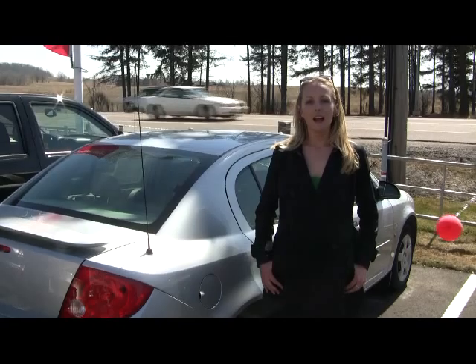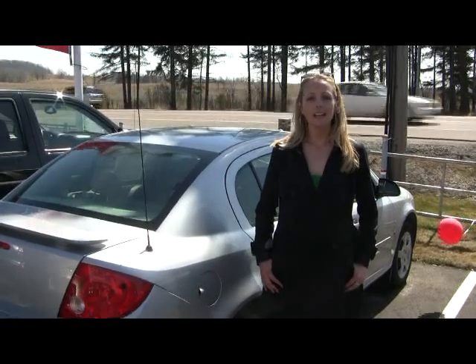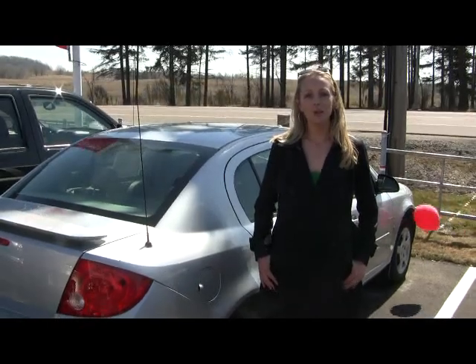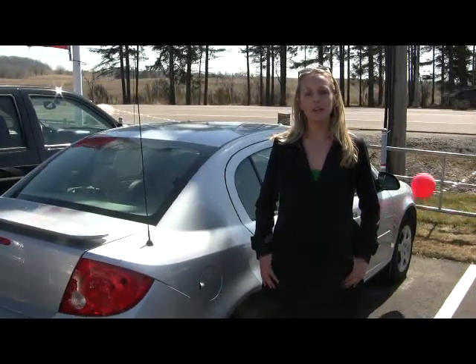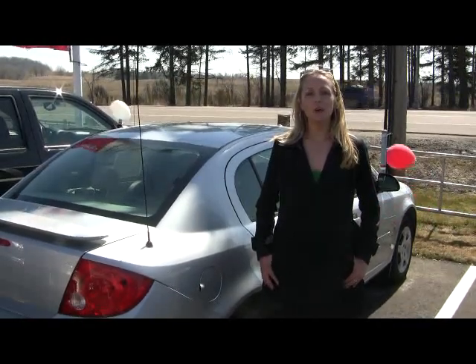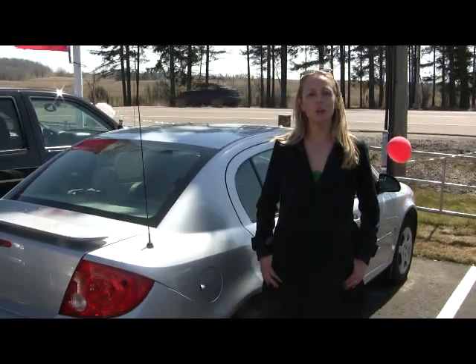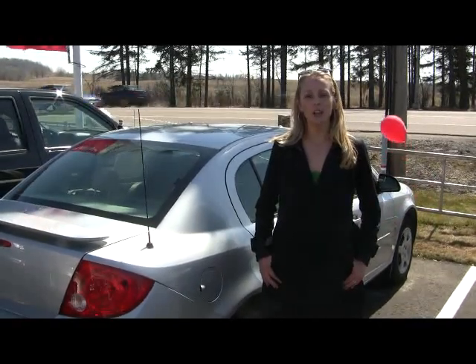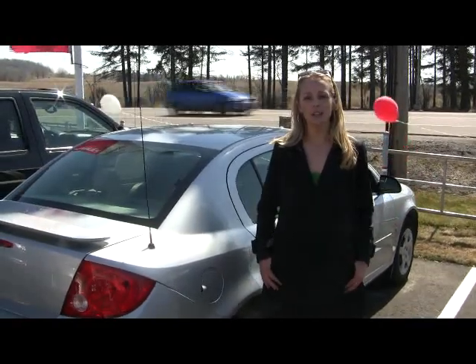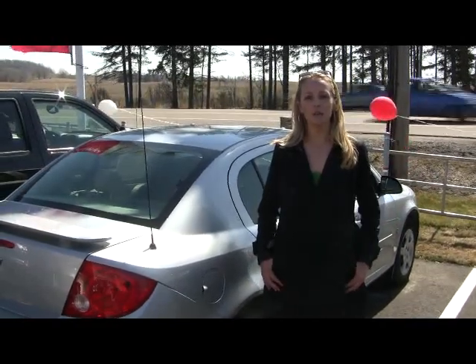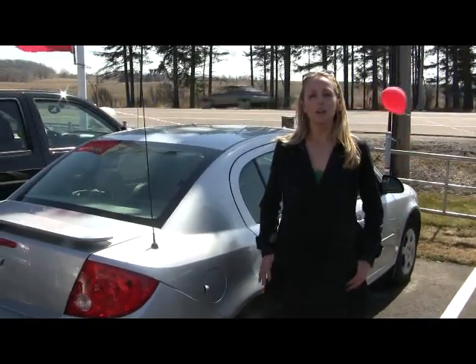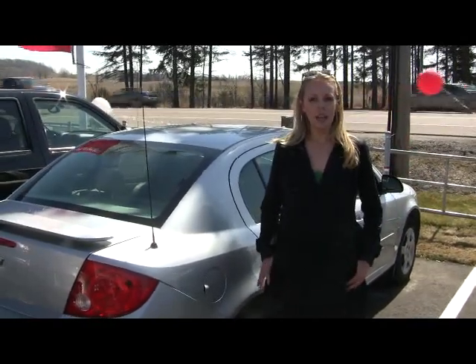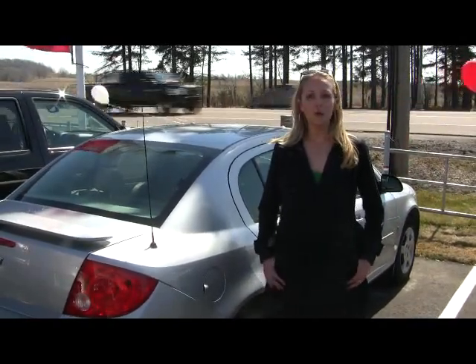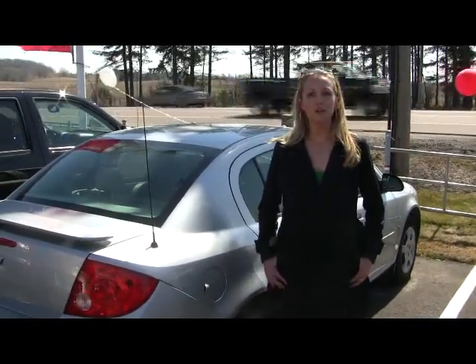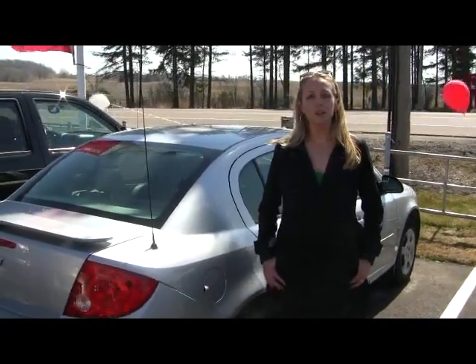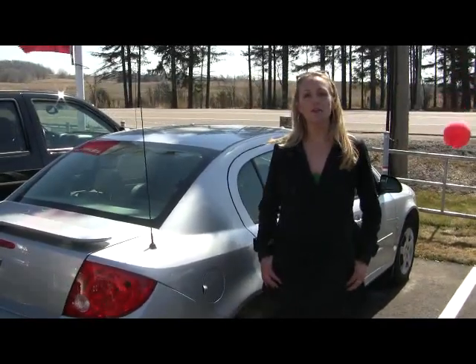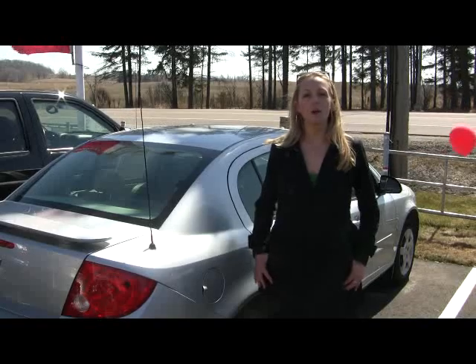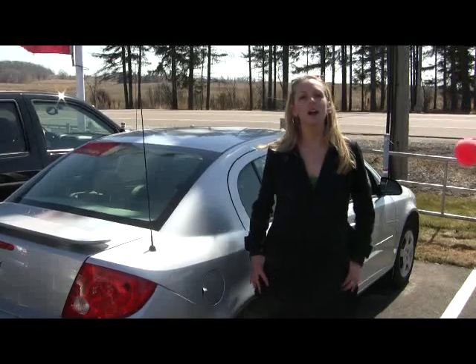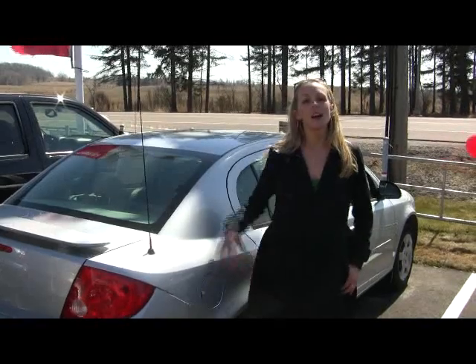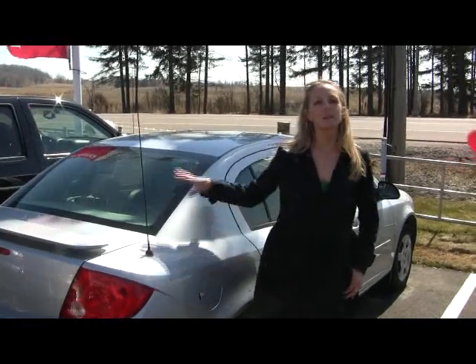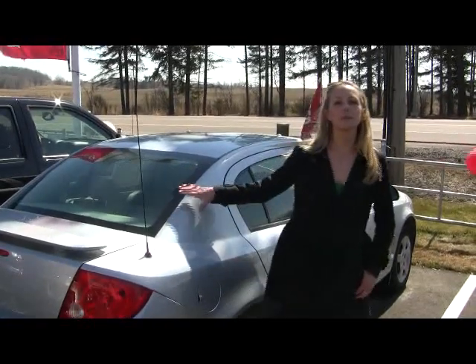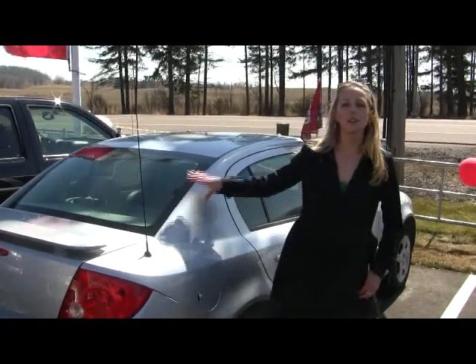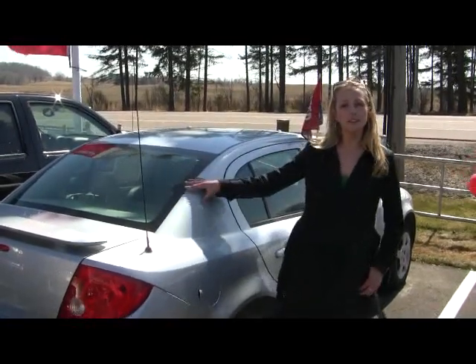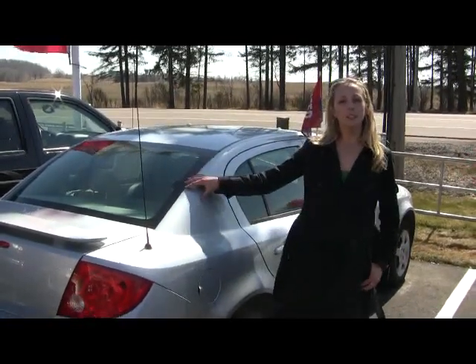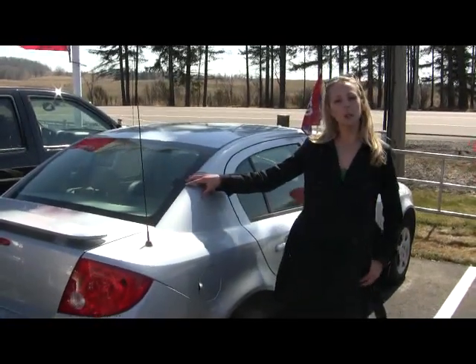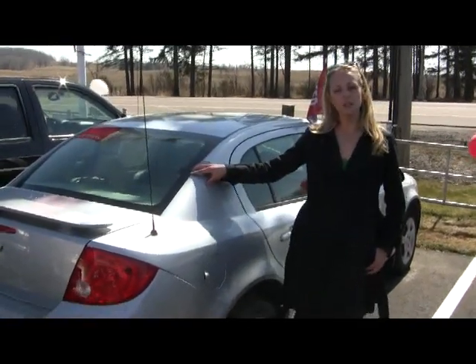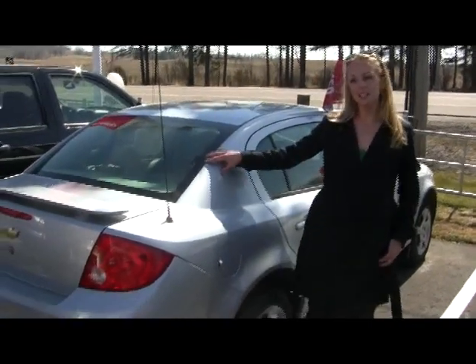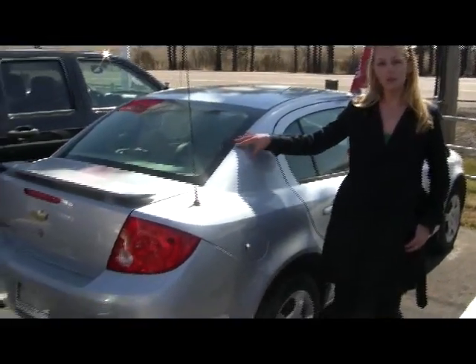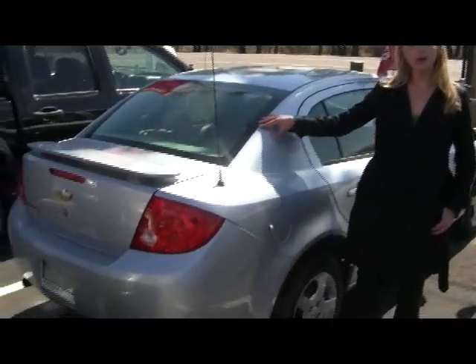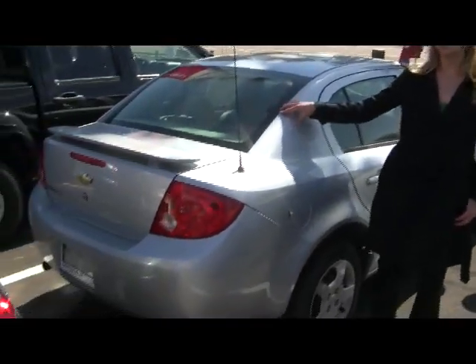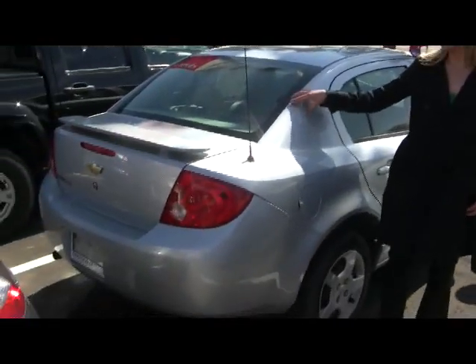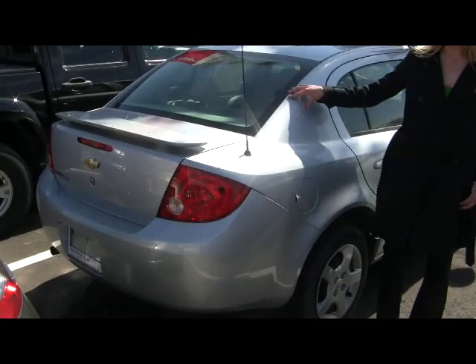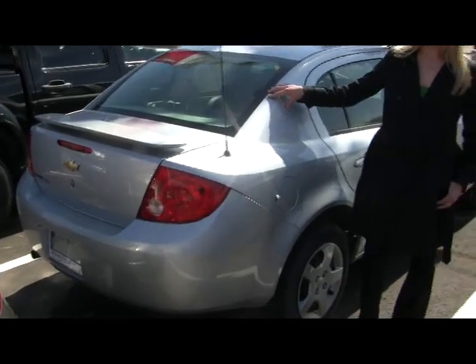Hi, Catherine here at the Orangeville Honda dealership, located in Orangeville just off of Highway 9. Standing in front of this nice-looking 2008 Chevrolet Cobalt LS sedan.